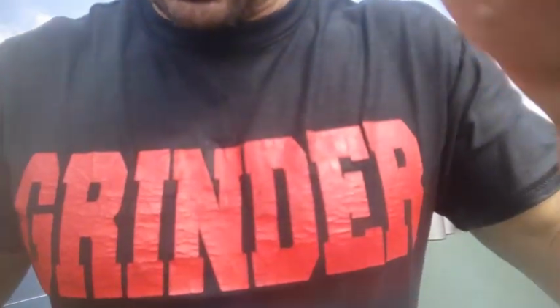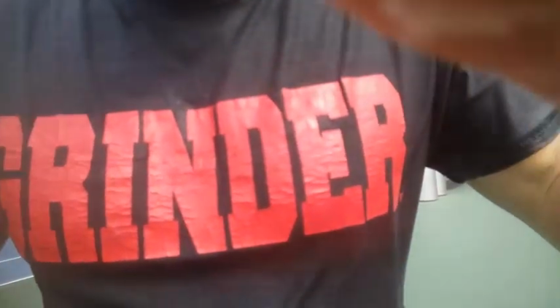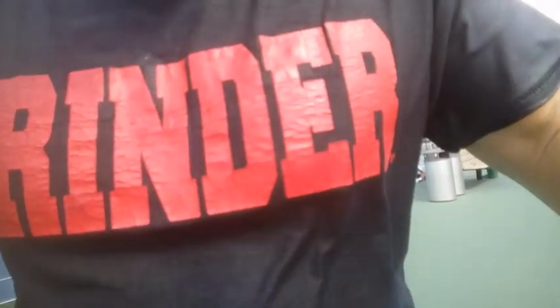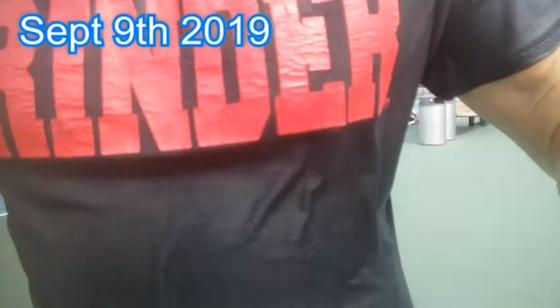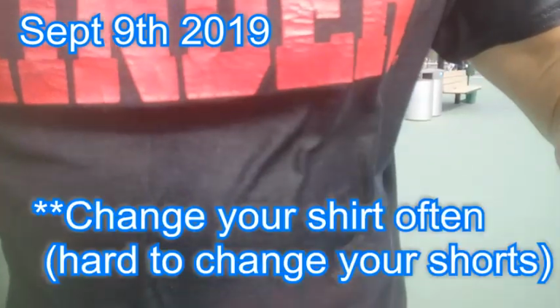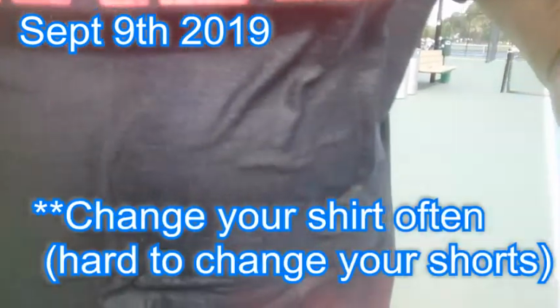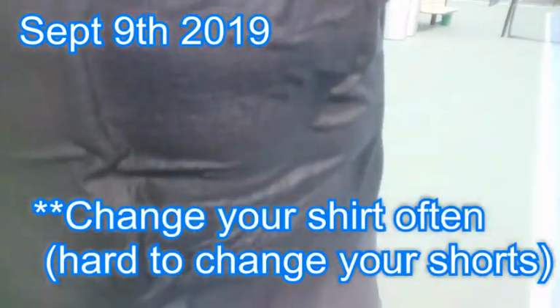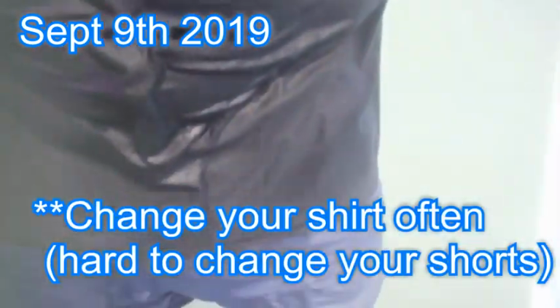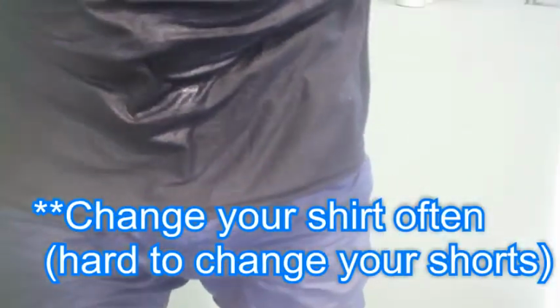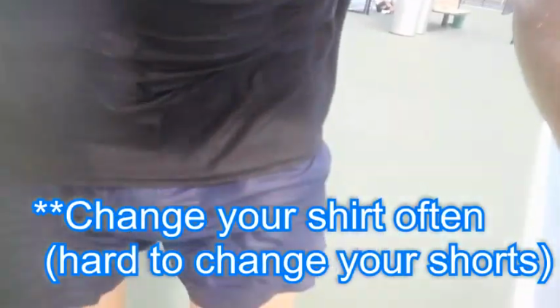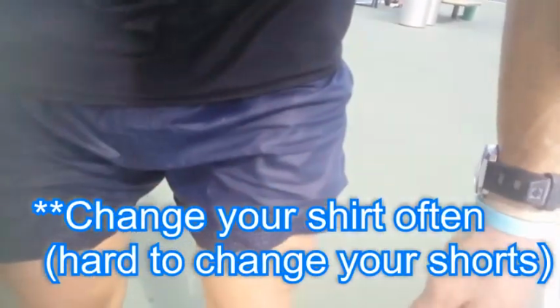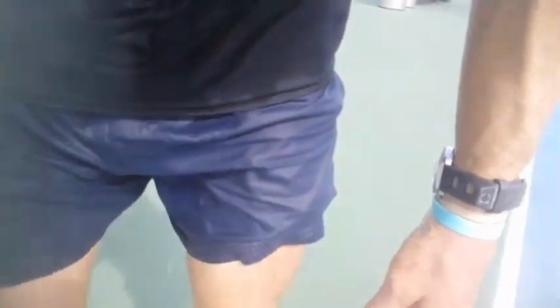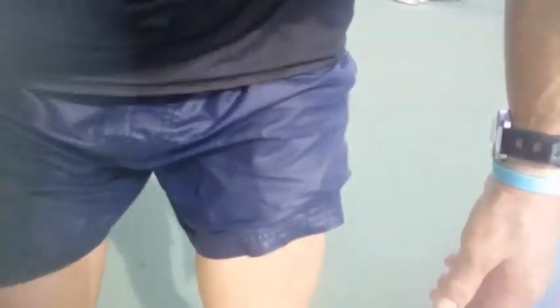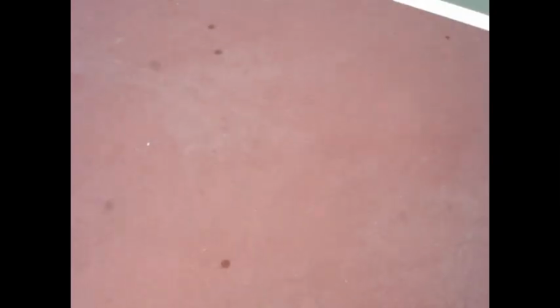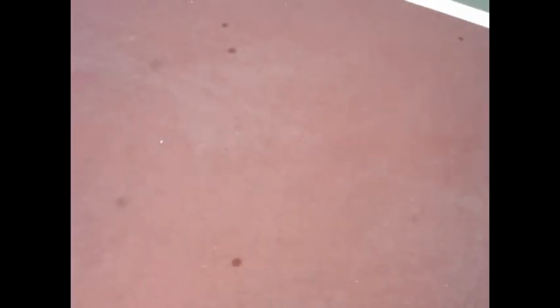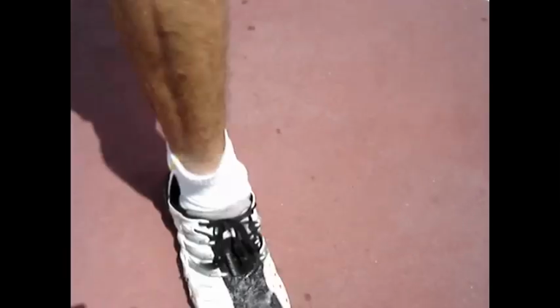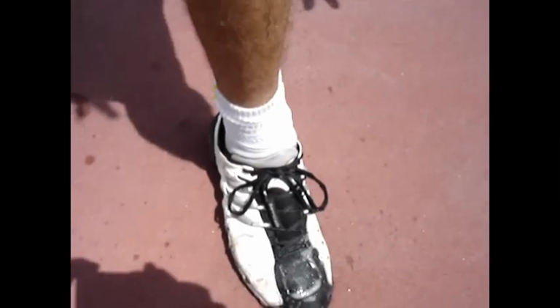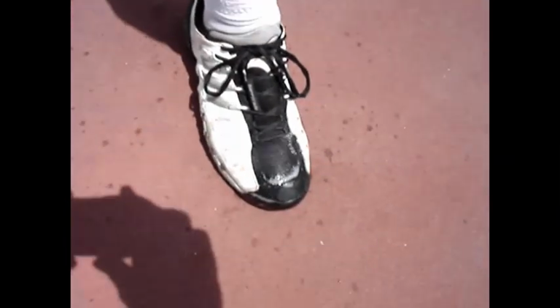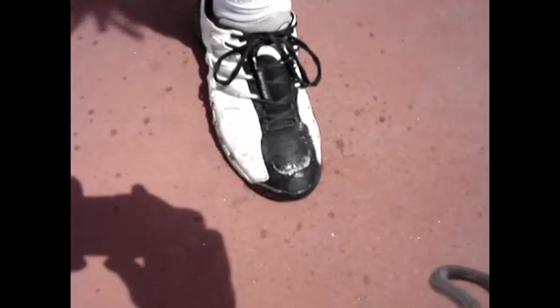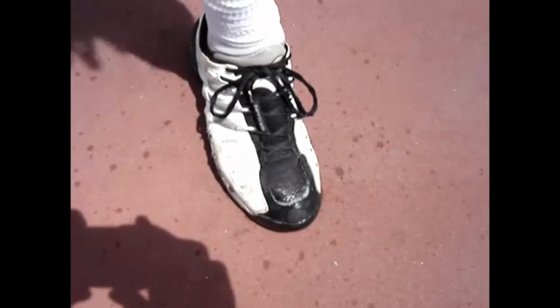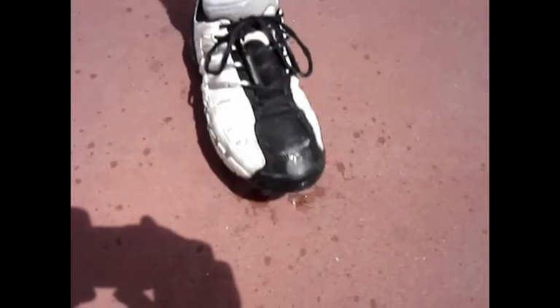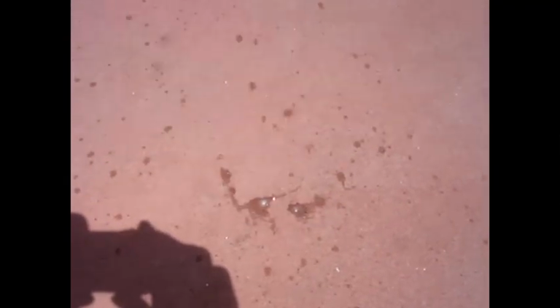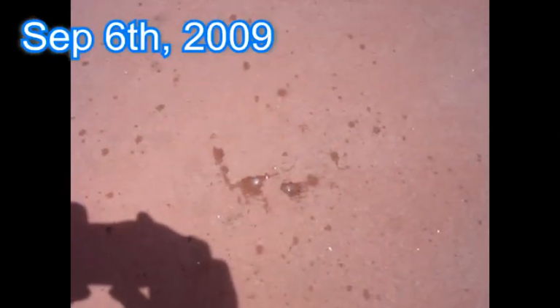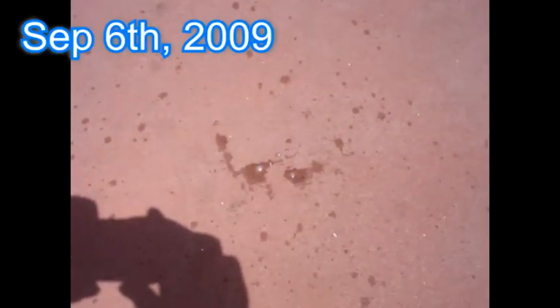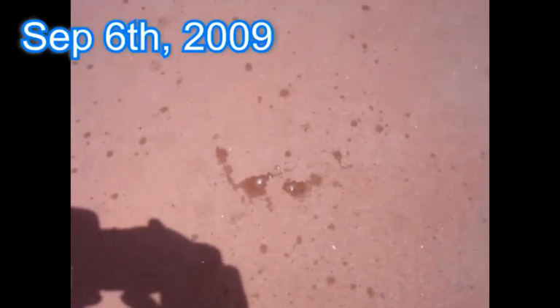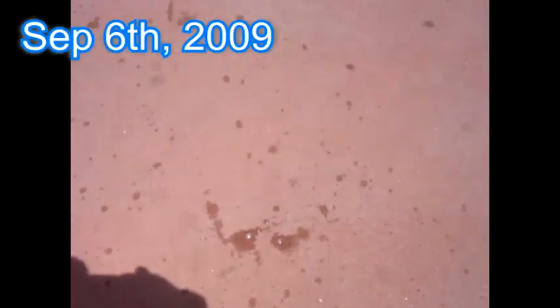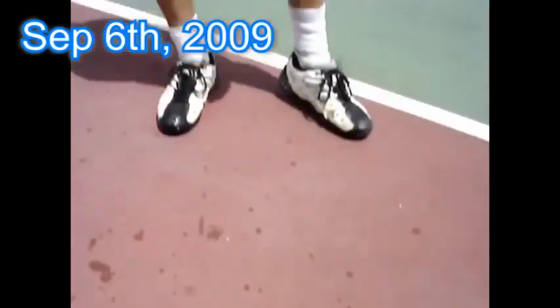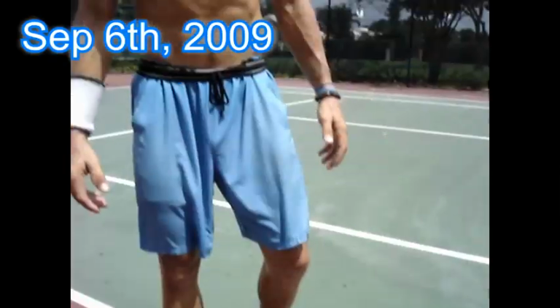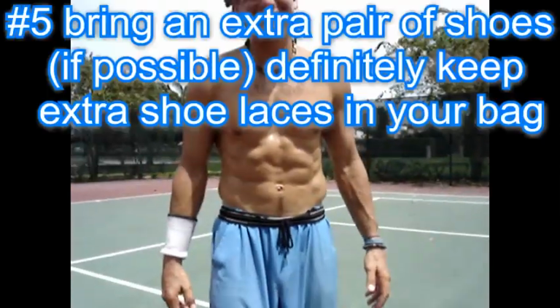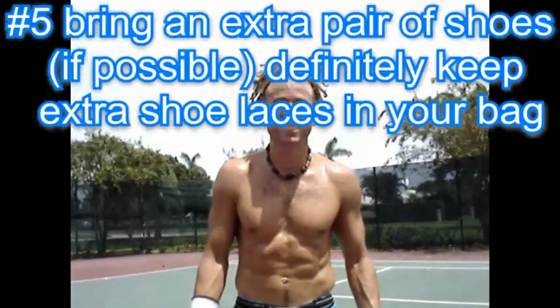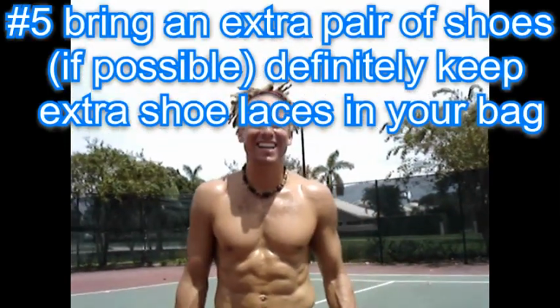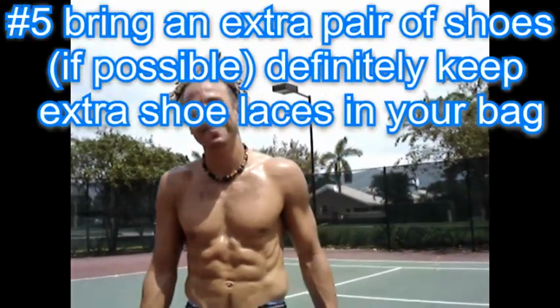As you can see — shirt drenched, shorts drenched, socks drenched — and then it comes the shoe. That's how sweaty I am.